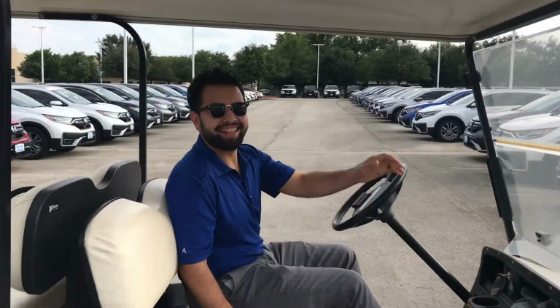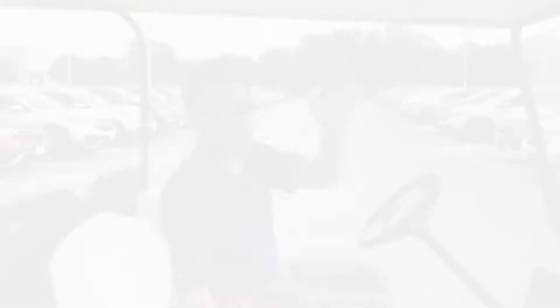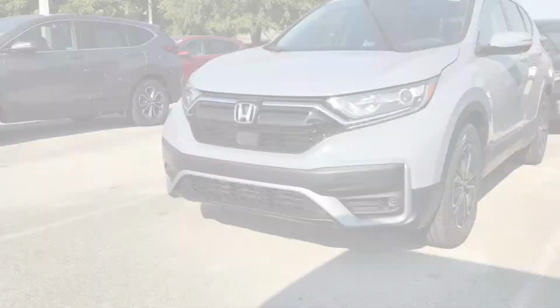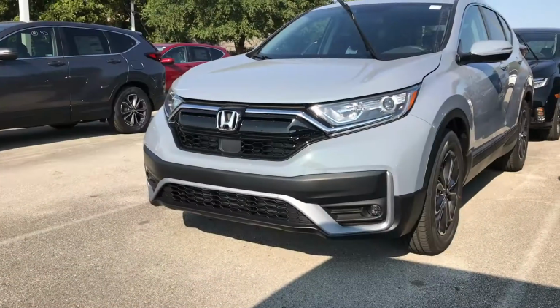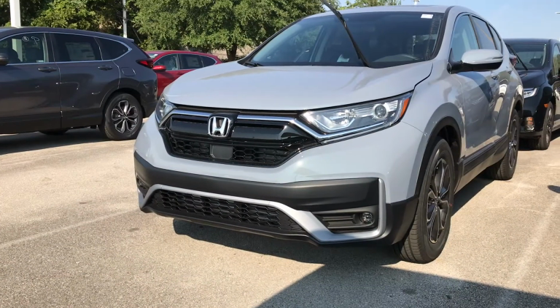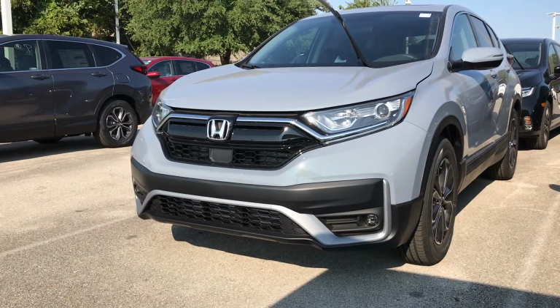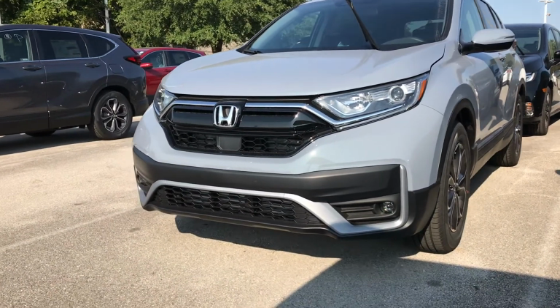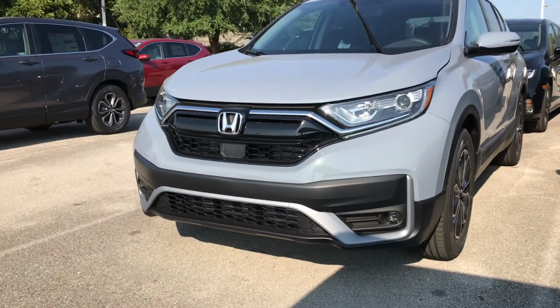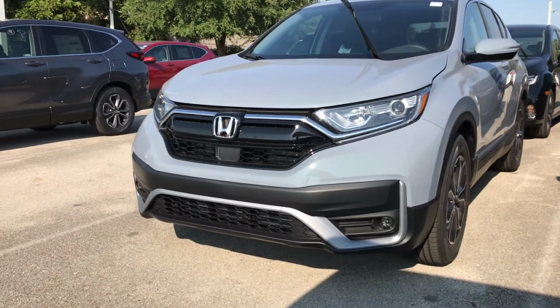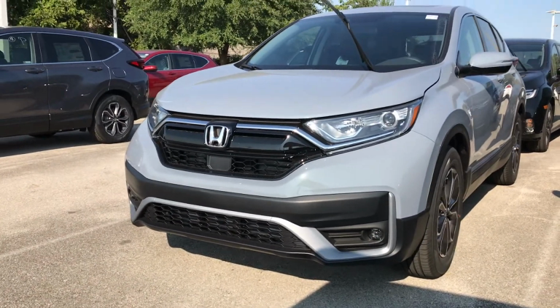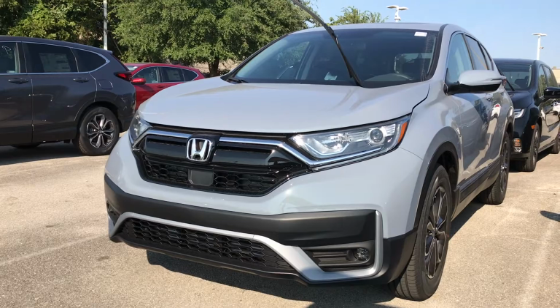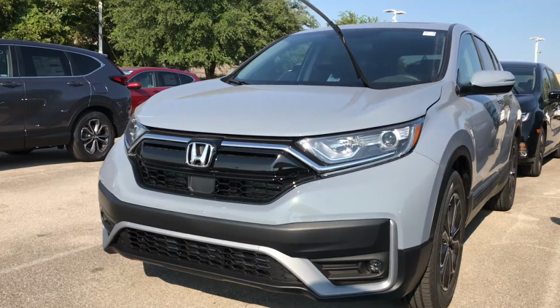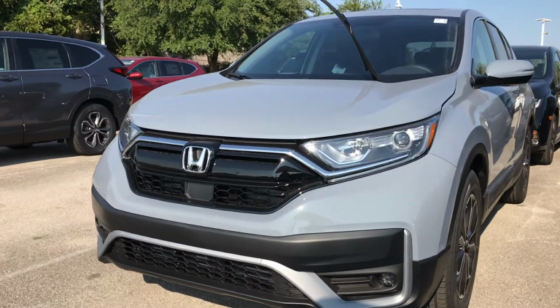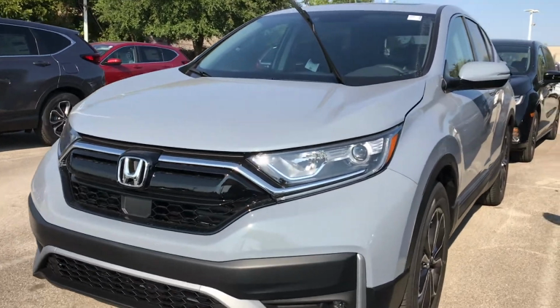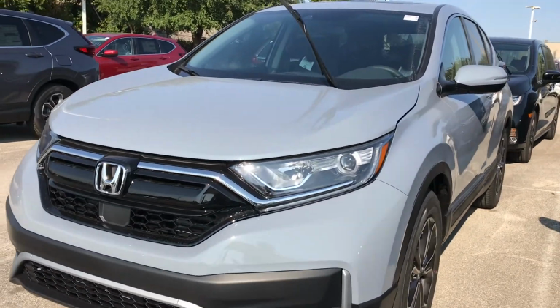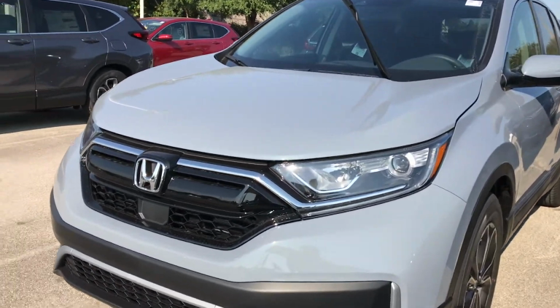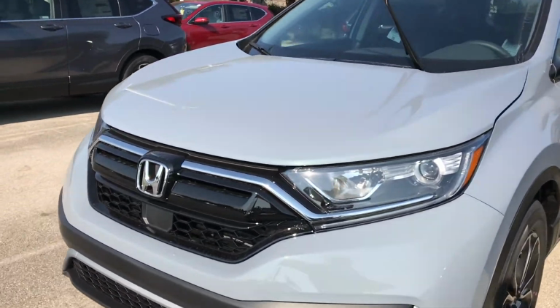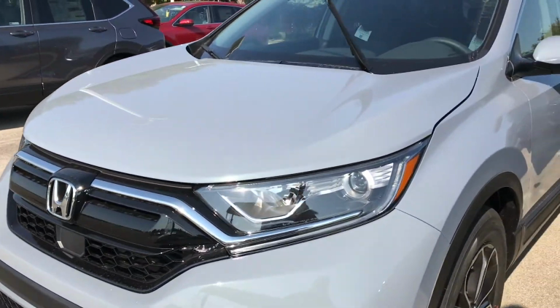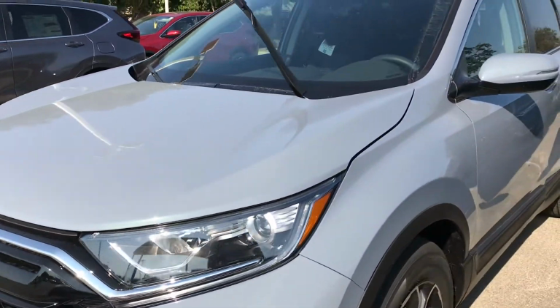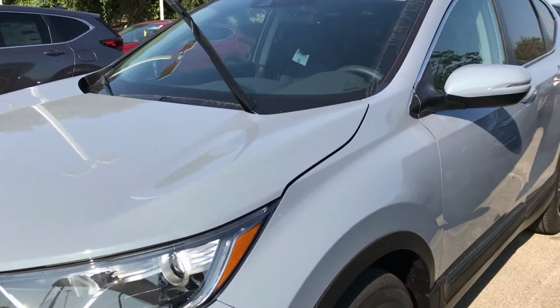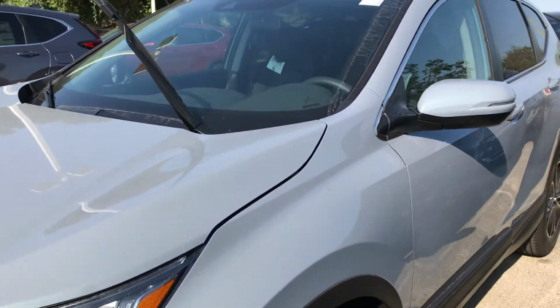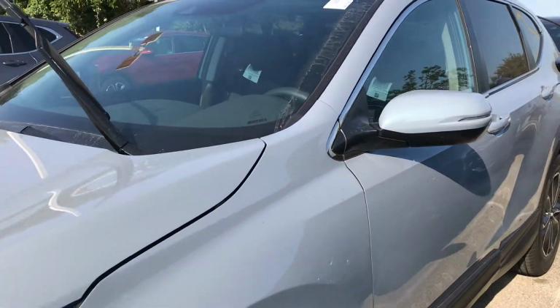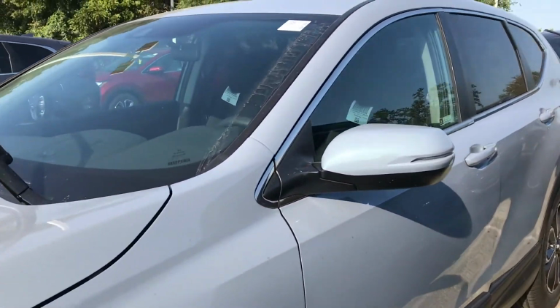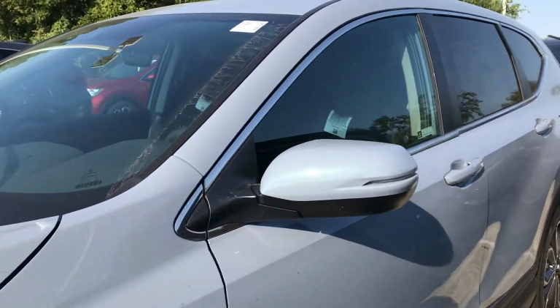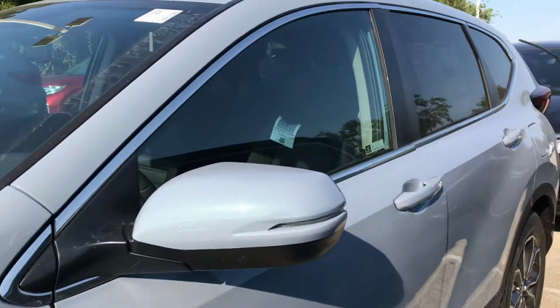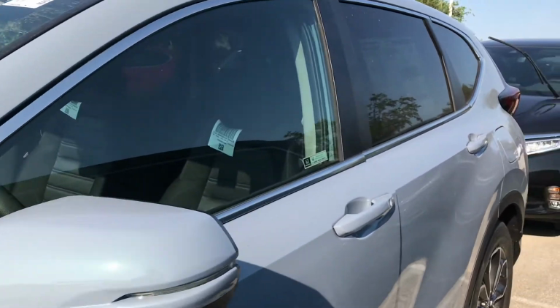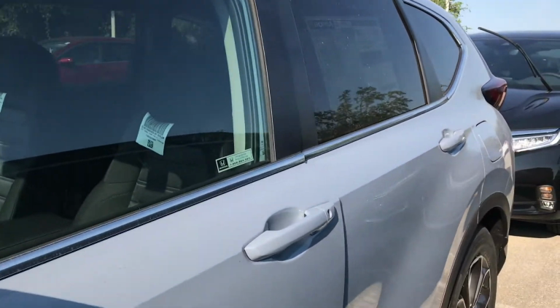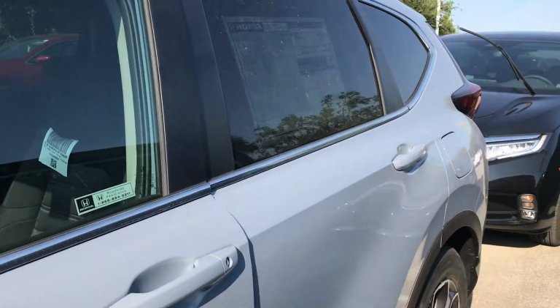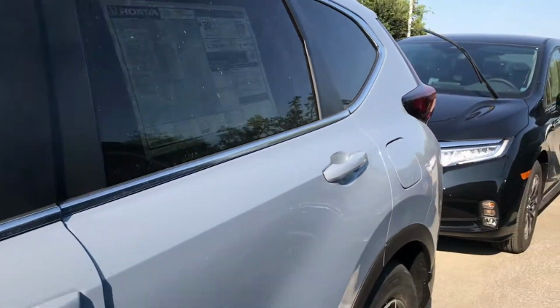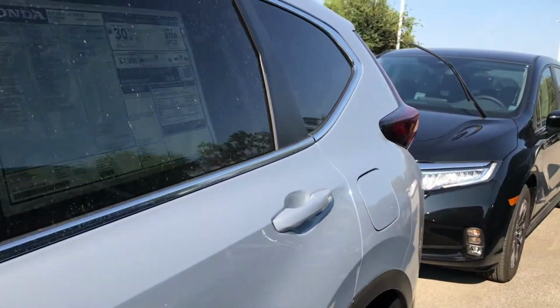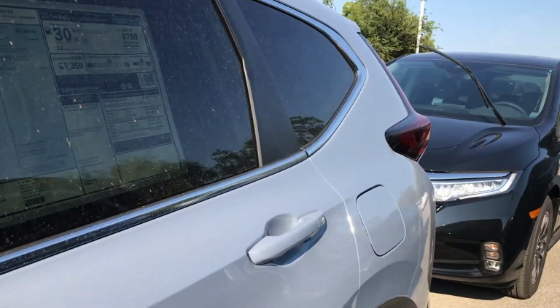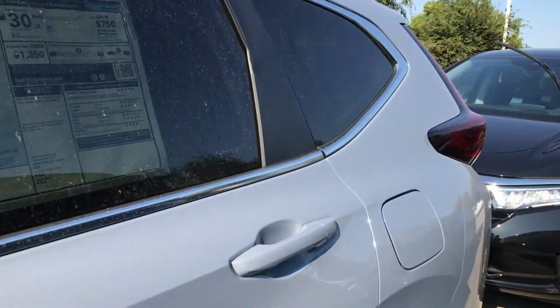Howdy Honda friends, this is it. There you go, here she is — Sonic Ray EX. Beautiful vehicle, available today. Please come and get it today.